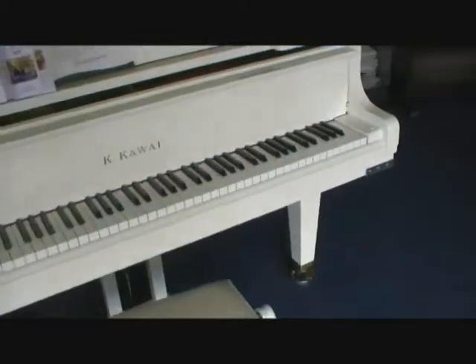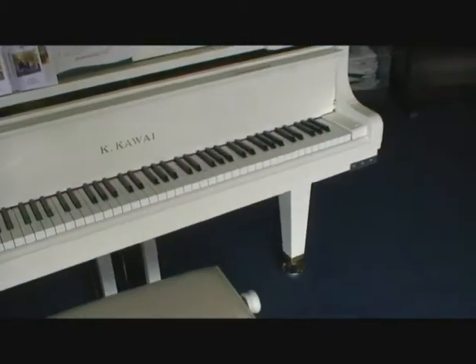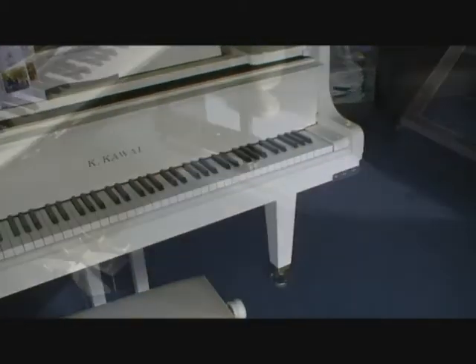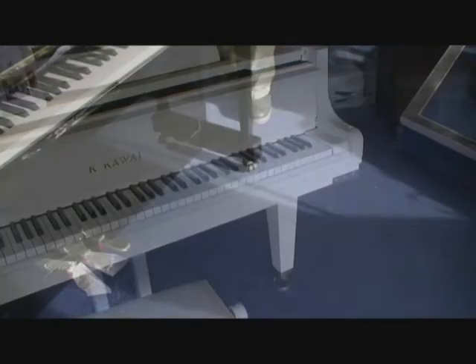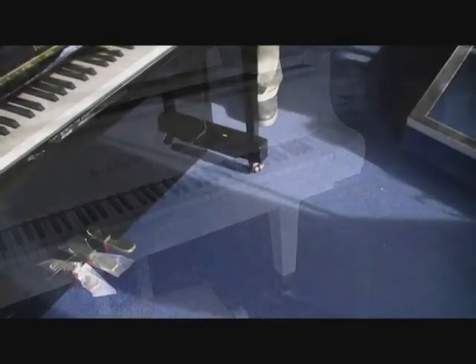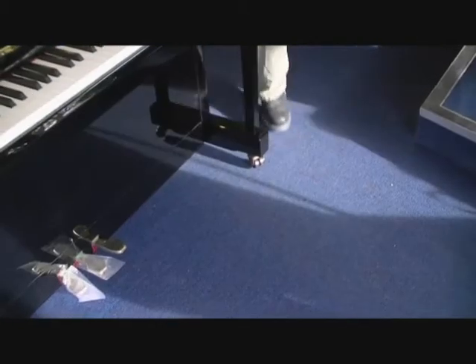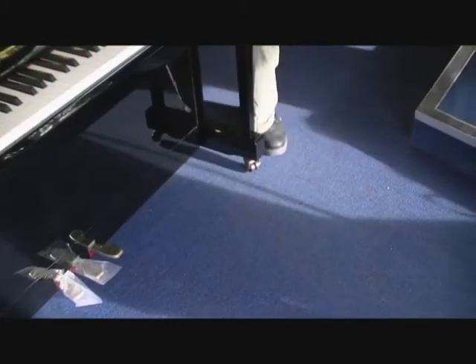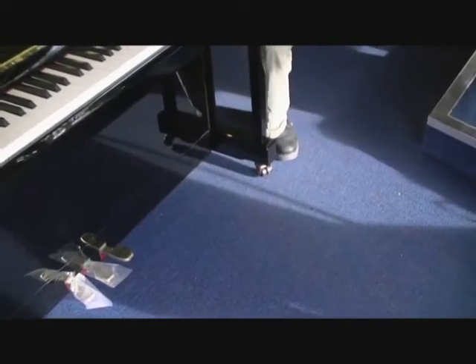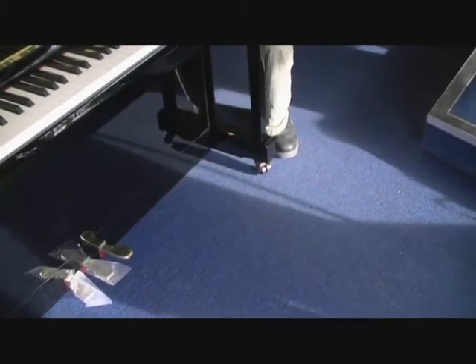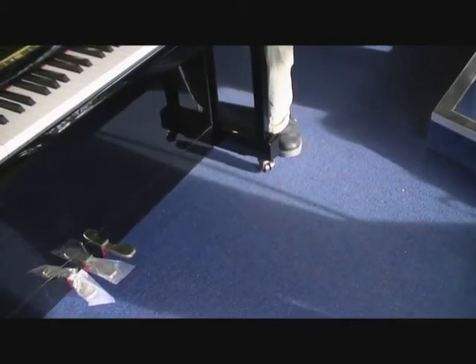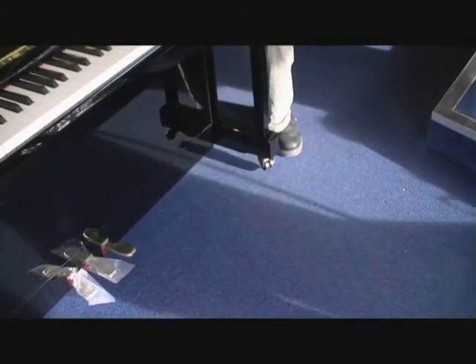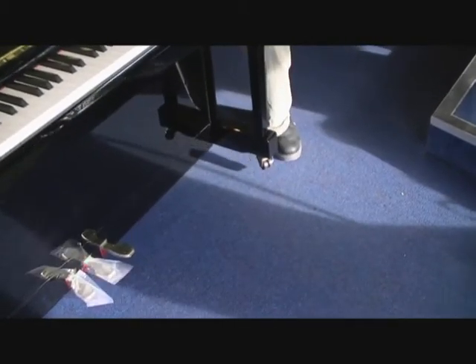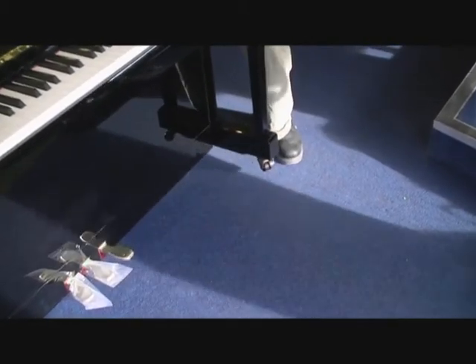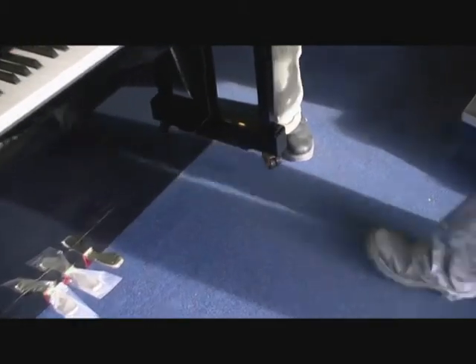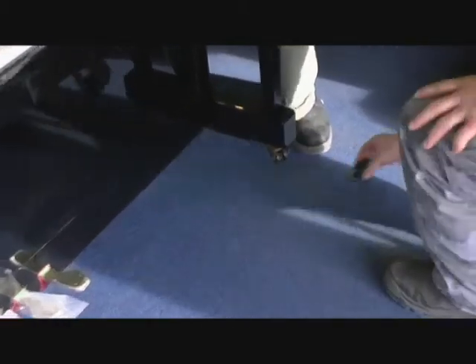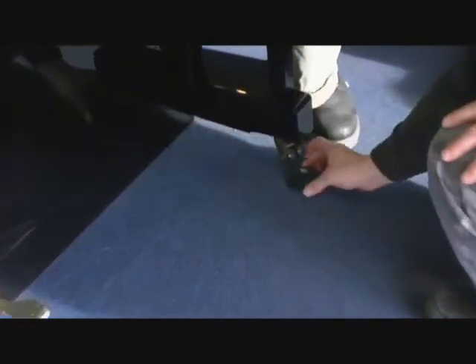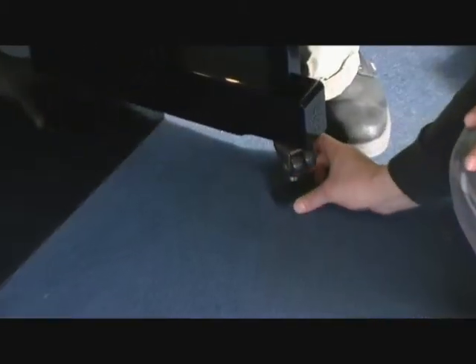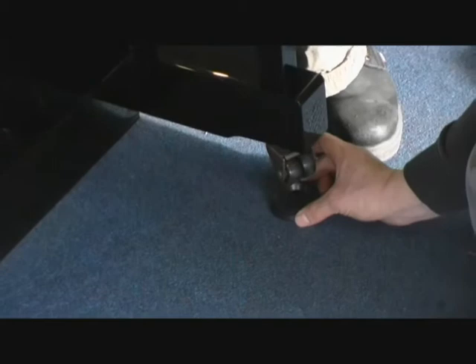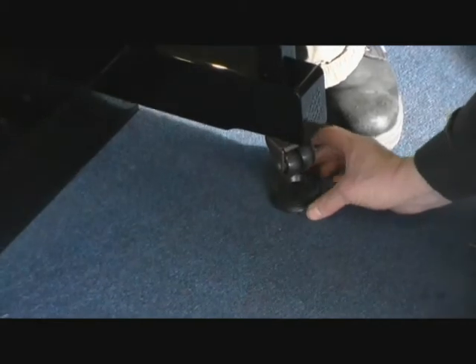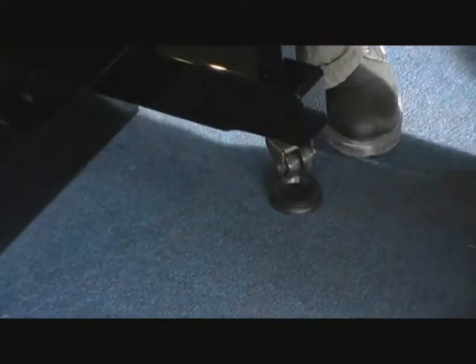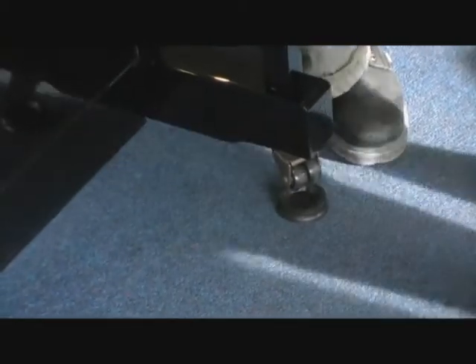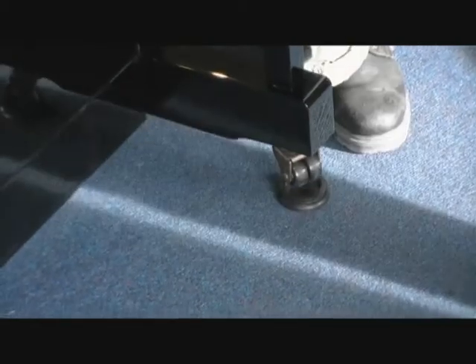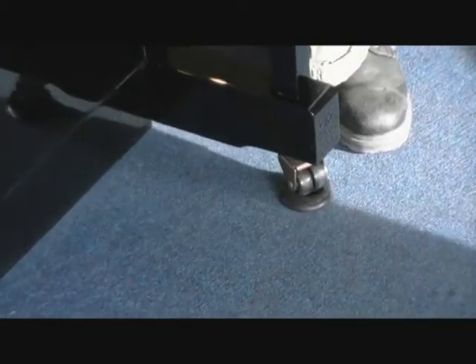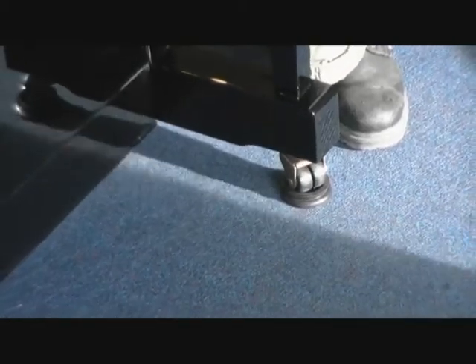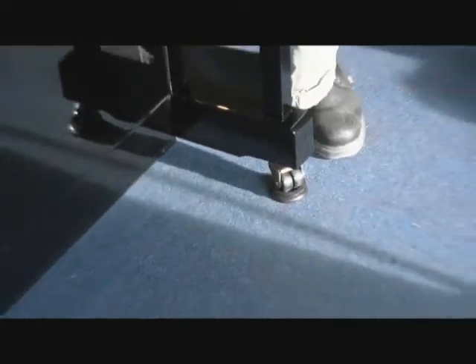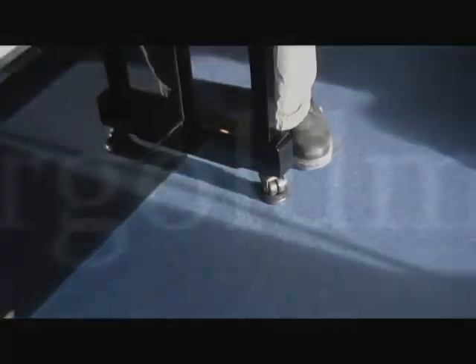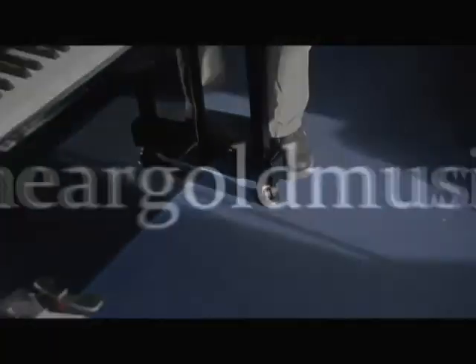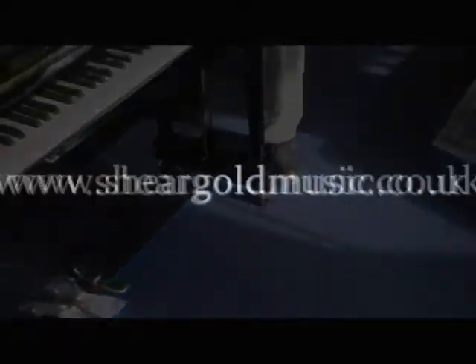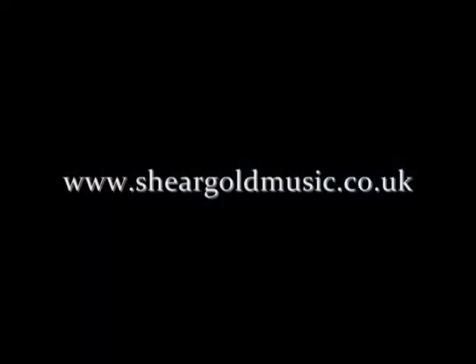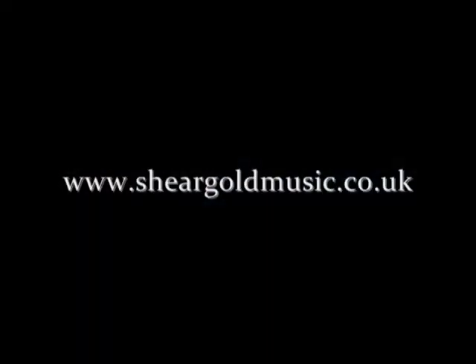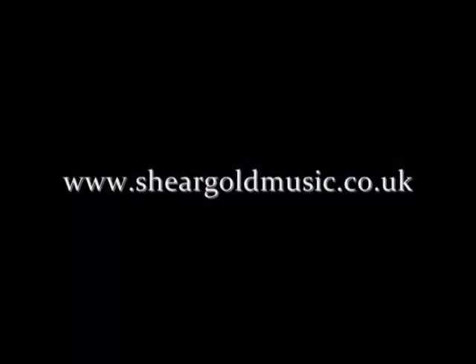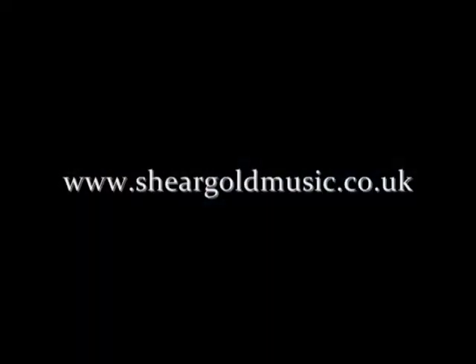Our Caster Cups are hand made and toughened to ensure they withstand even the heaviest of pianos. We supply a range of finishes for both grand and upright pianos. Visit us in store or buy online.